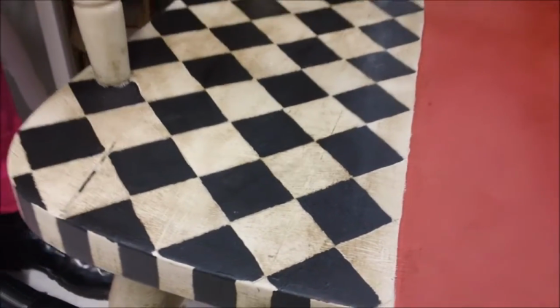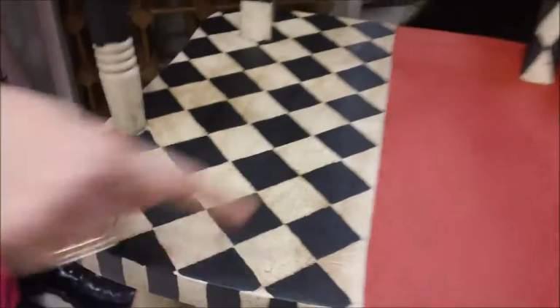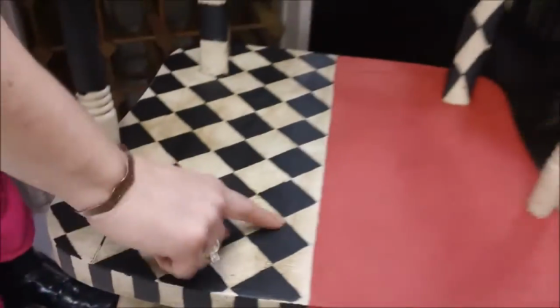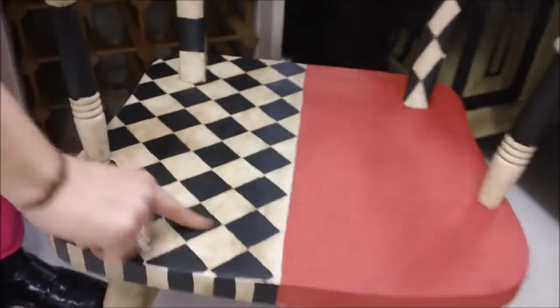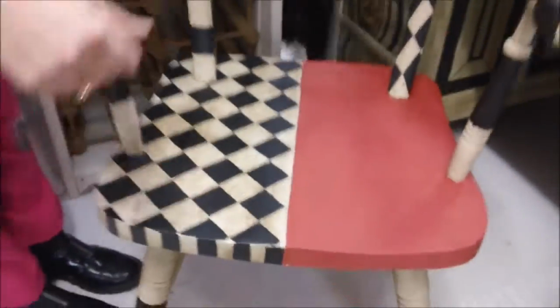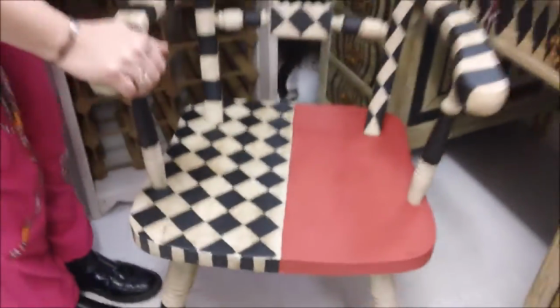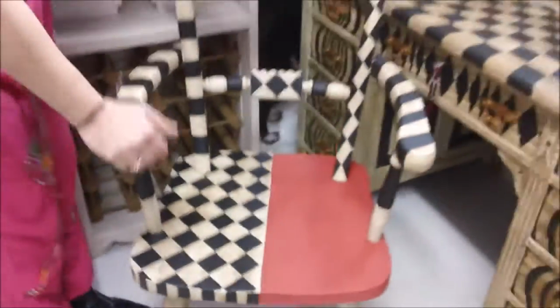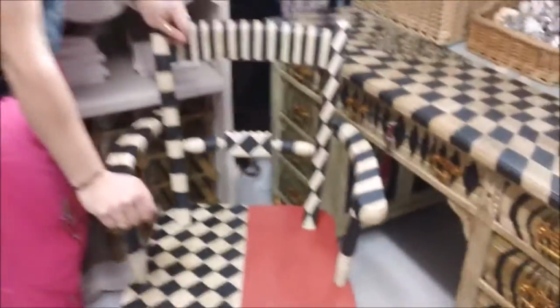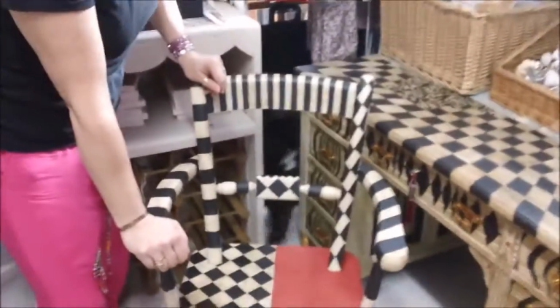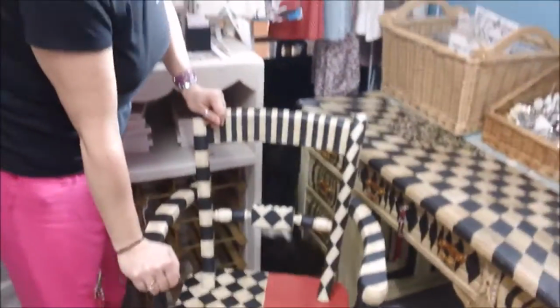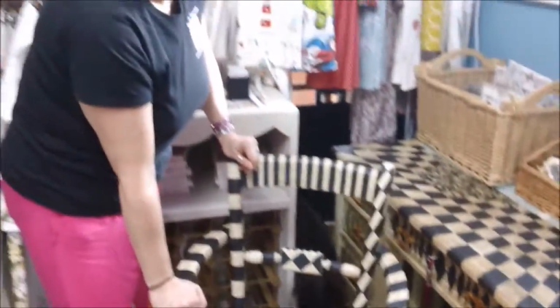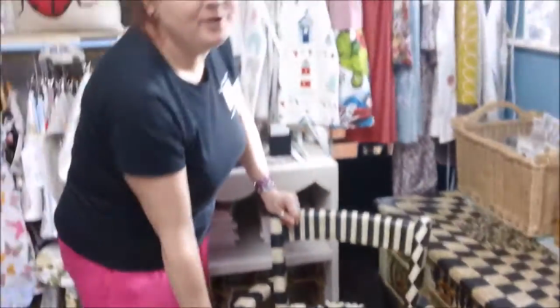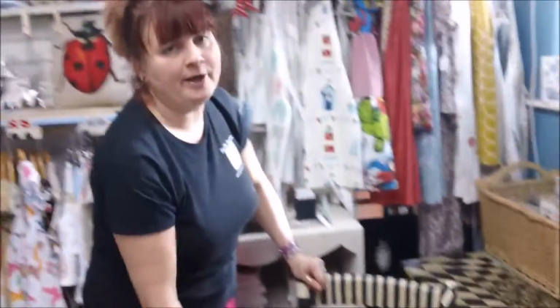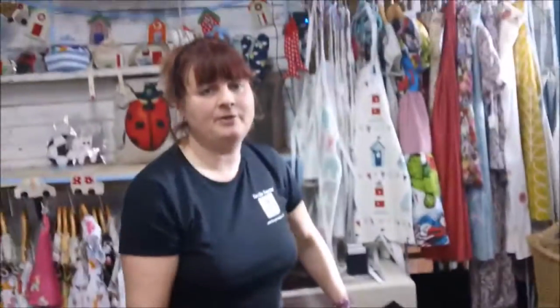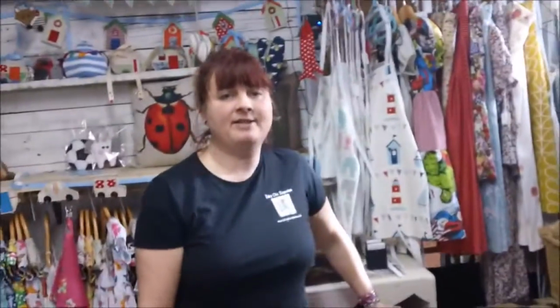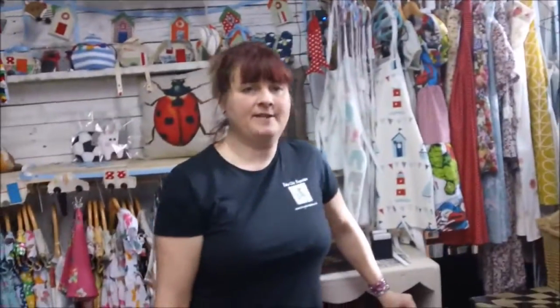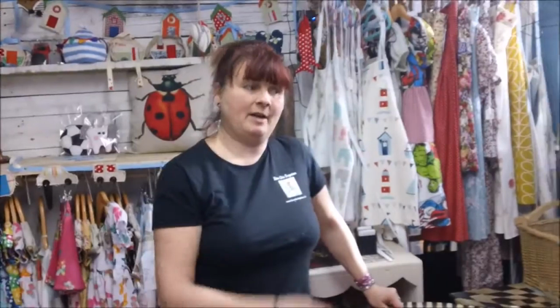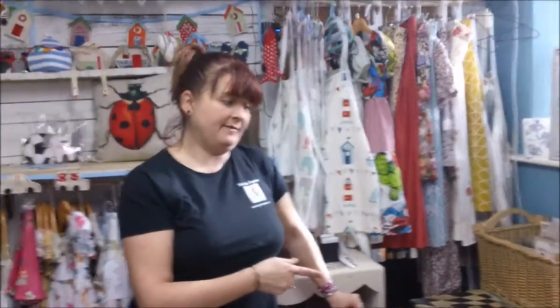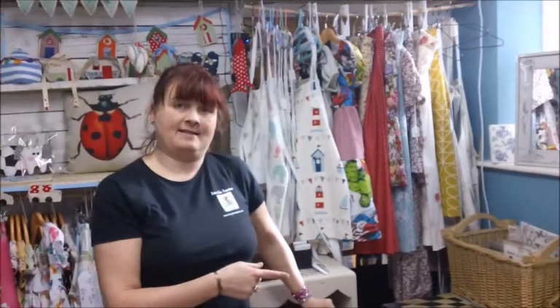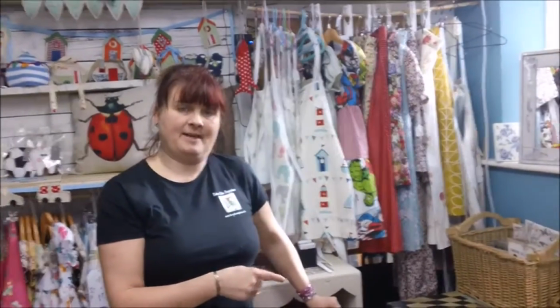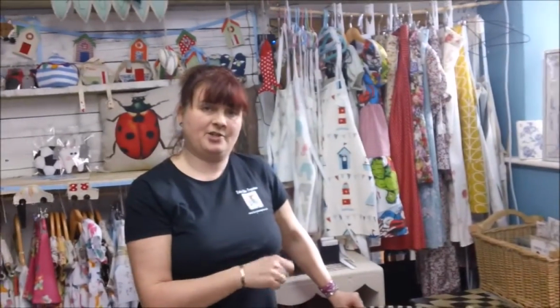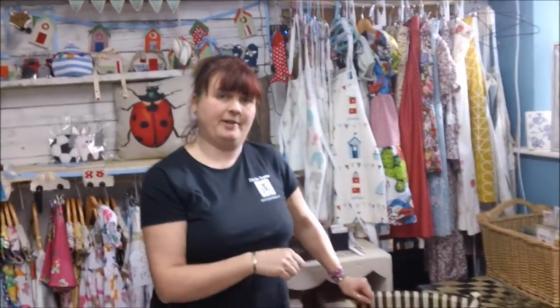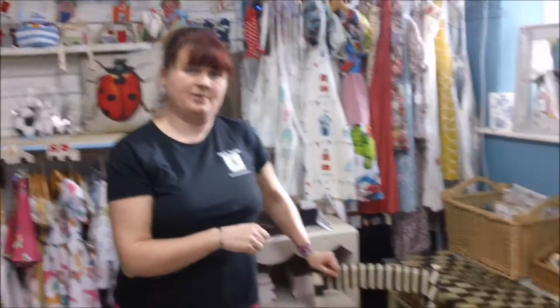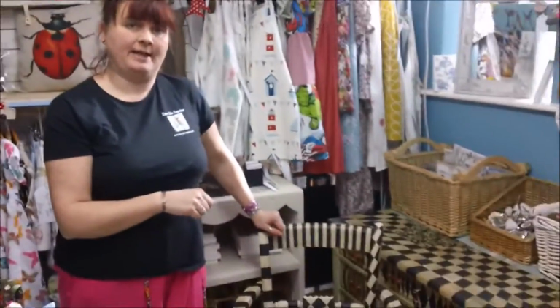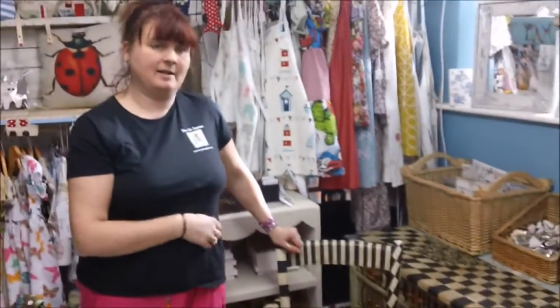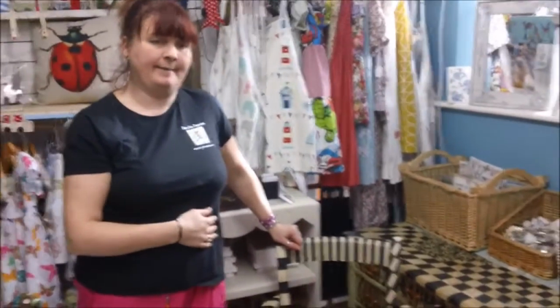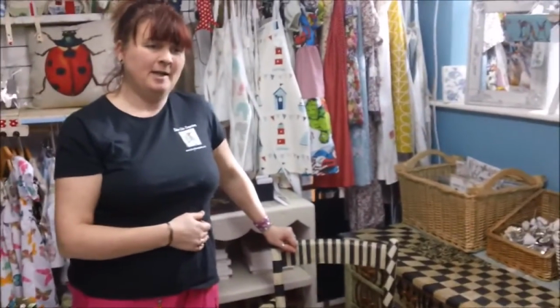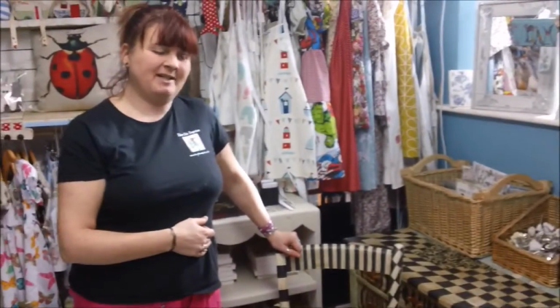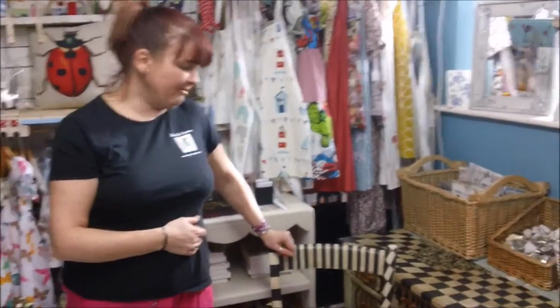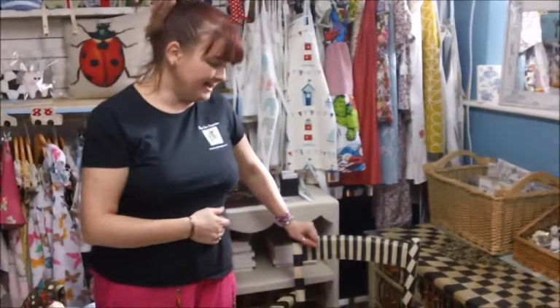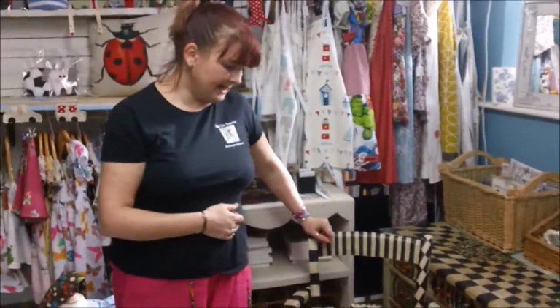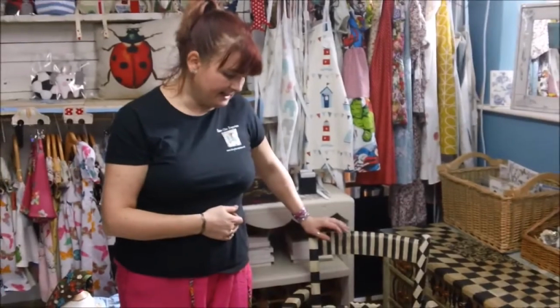And then I used more Frenchie clear wax and a rag to rub it off and it's left all these lovely antique lines, which I really like the effect. If you want to see that in action, you can go to the original video that I did of the desk because I'm actually showing you how to do that.